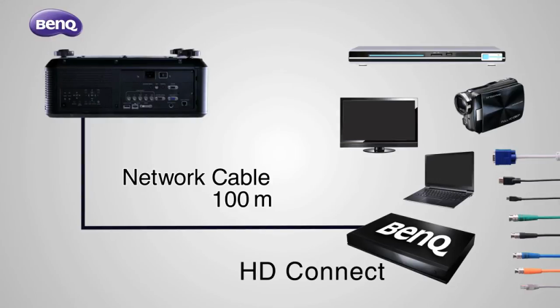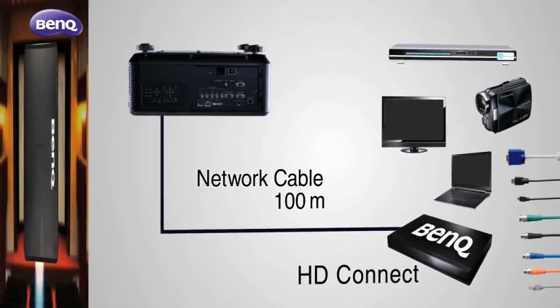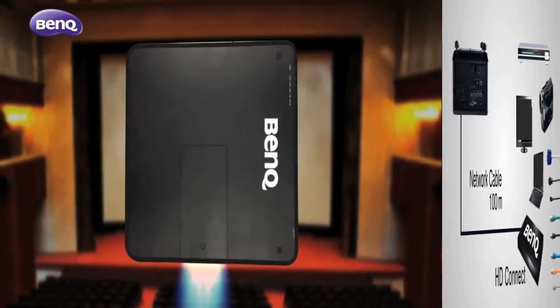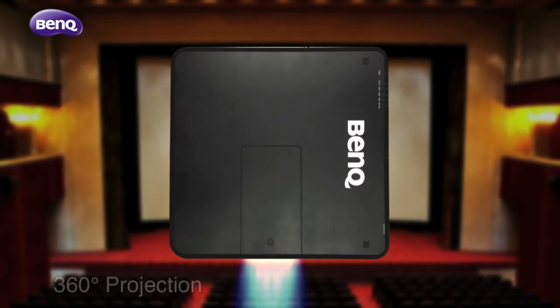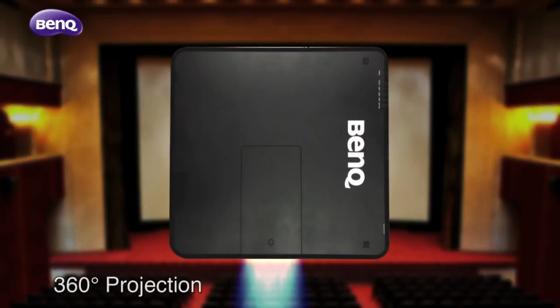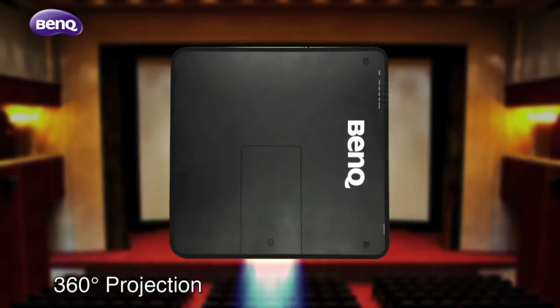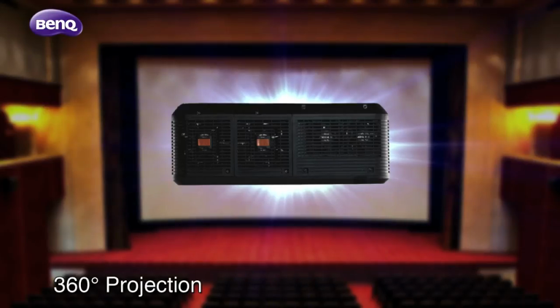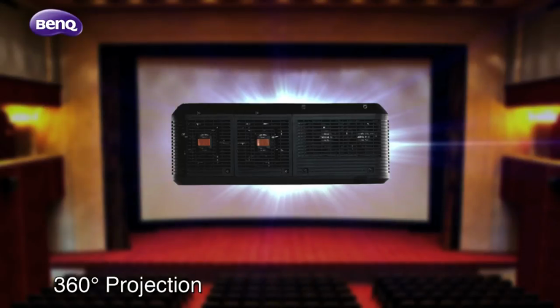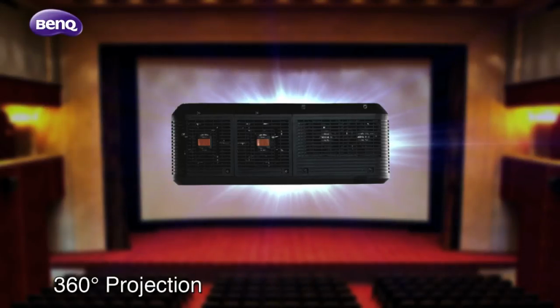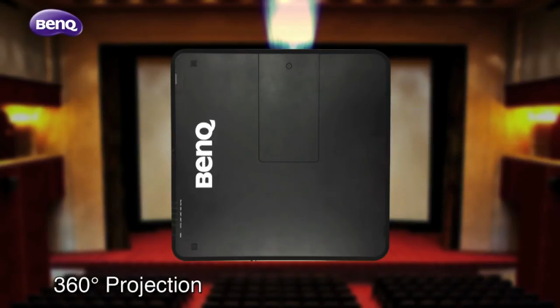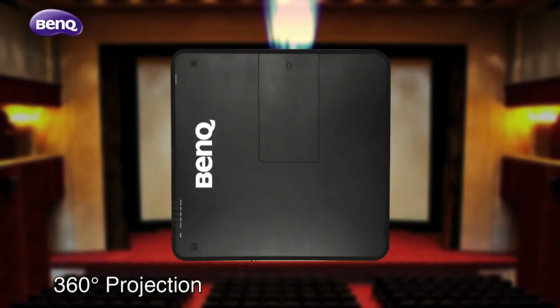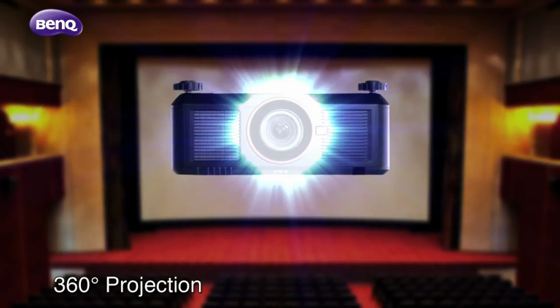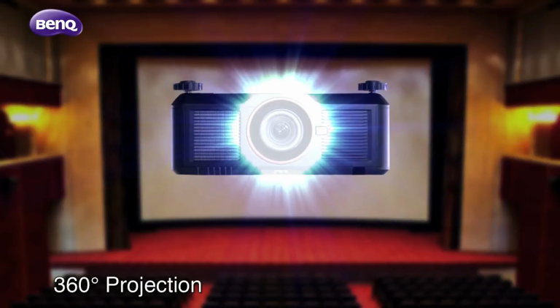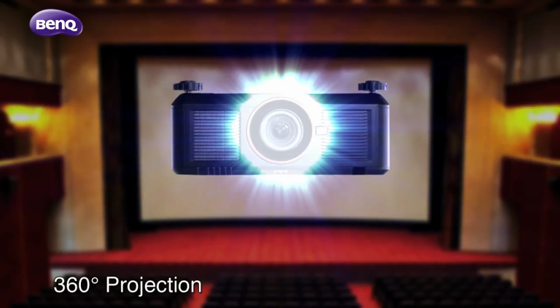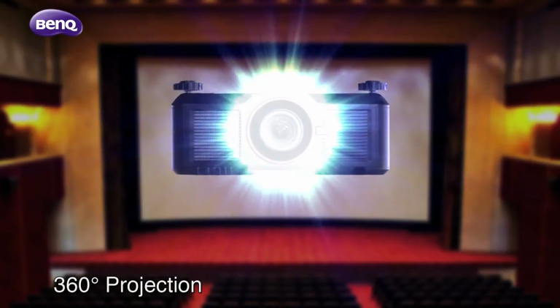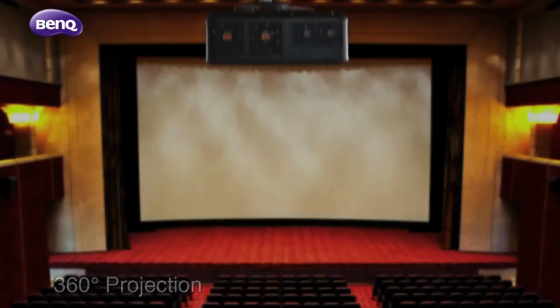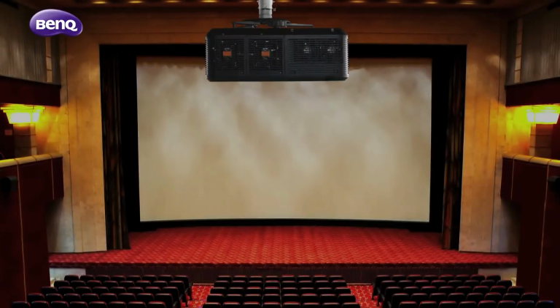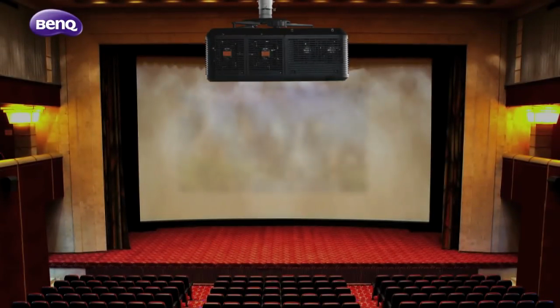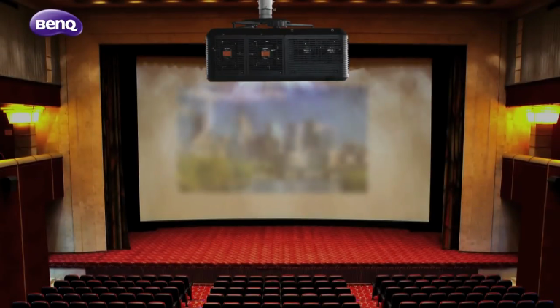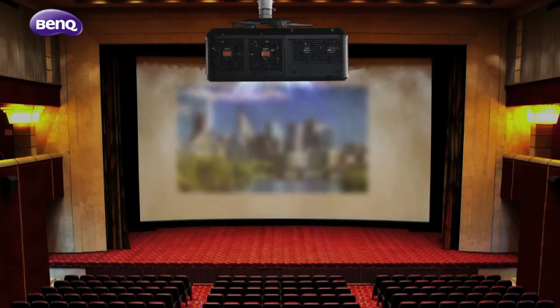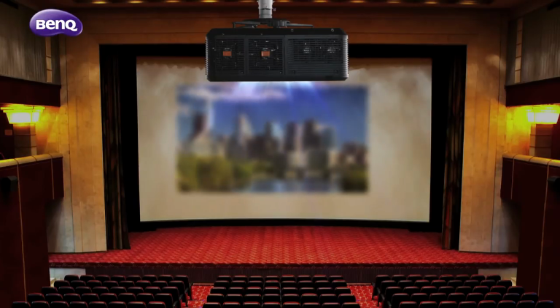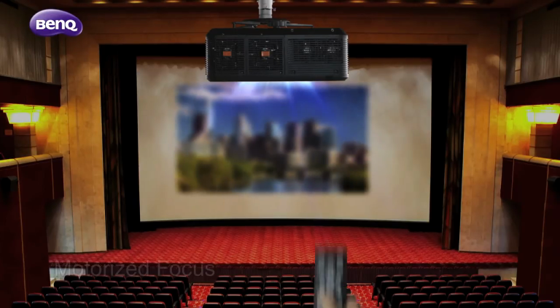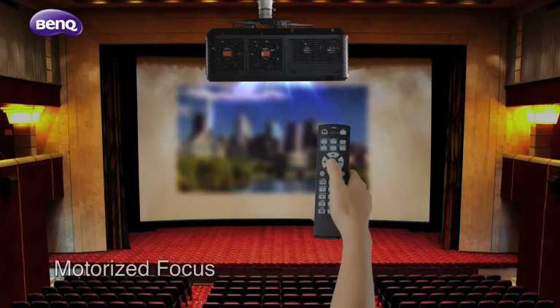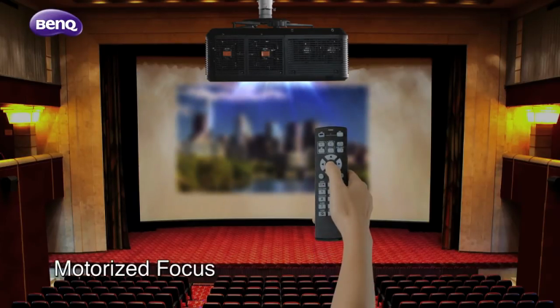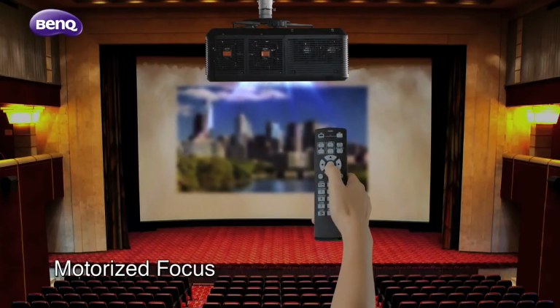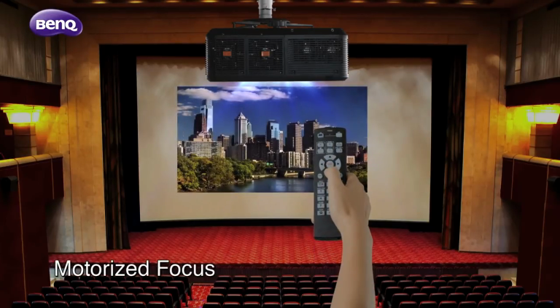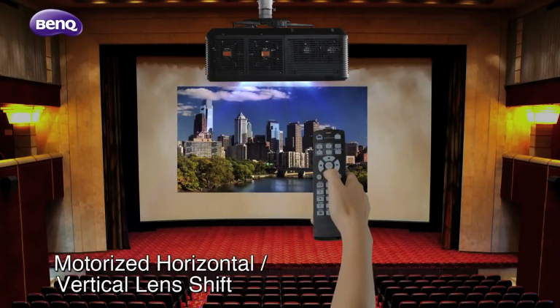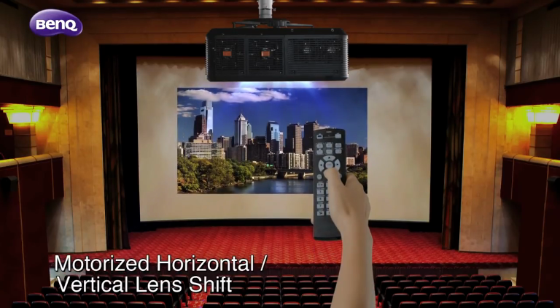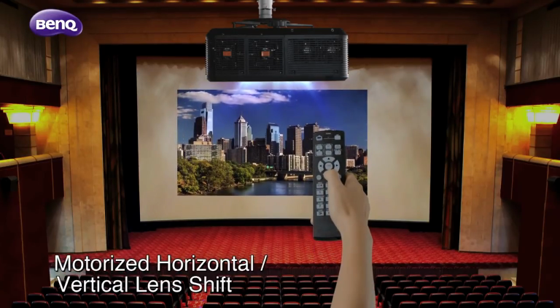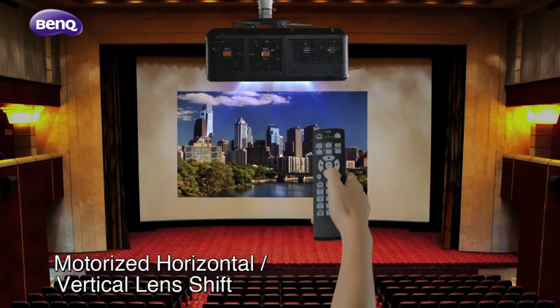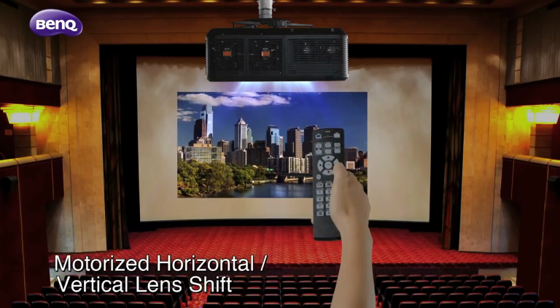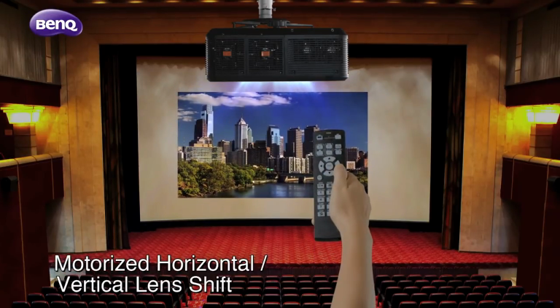Get creative with 360 degree projection for multiple applications. You'll also find image correction much more convenient with remote control, and efficient too.